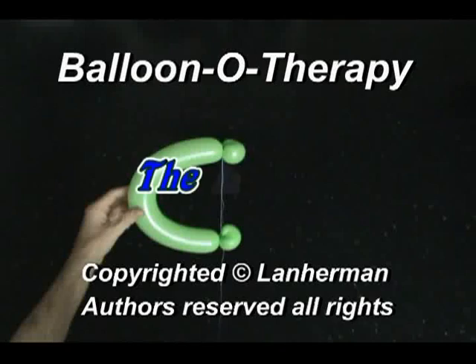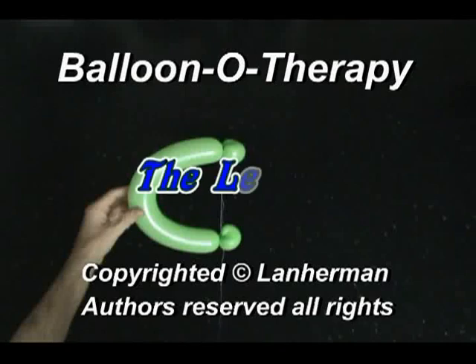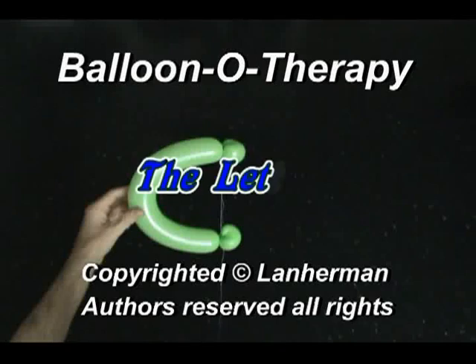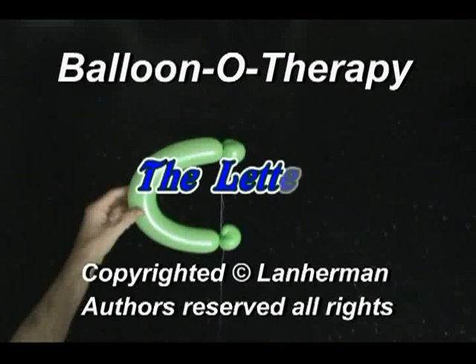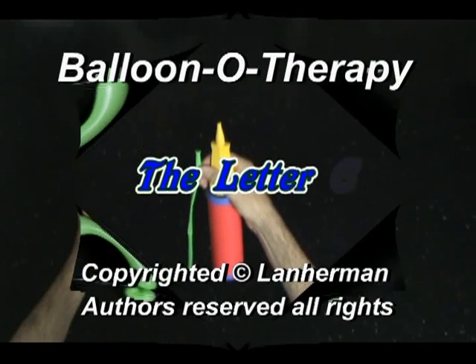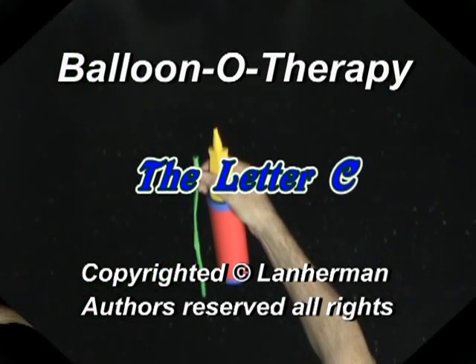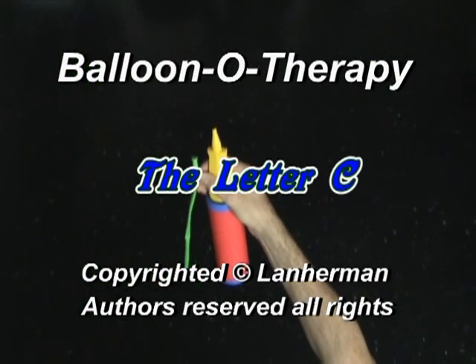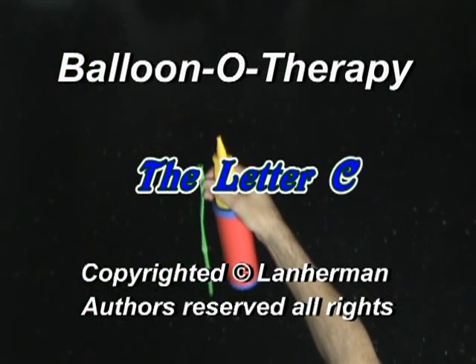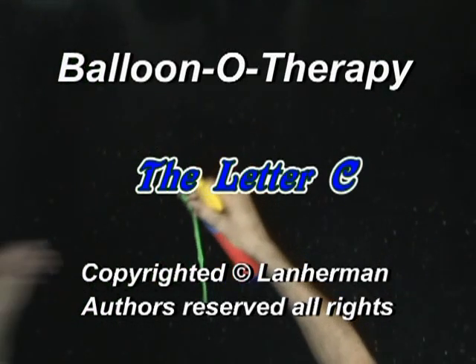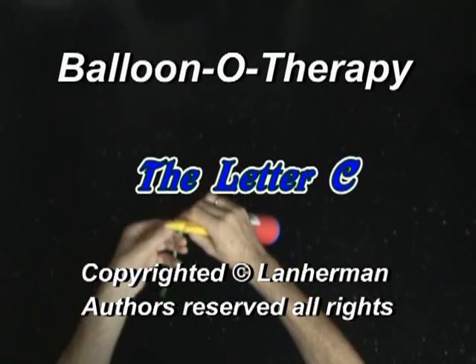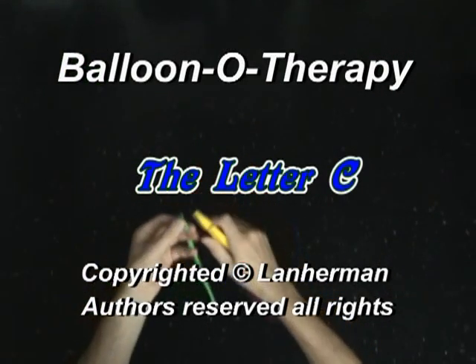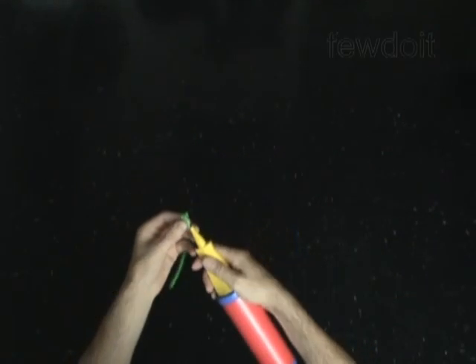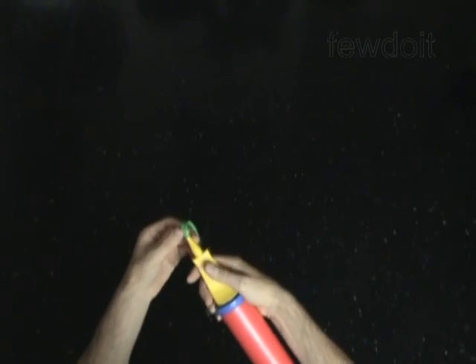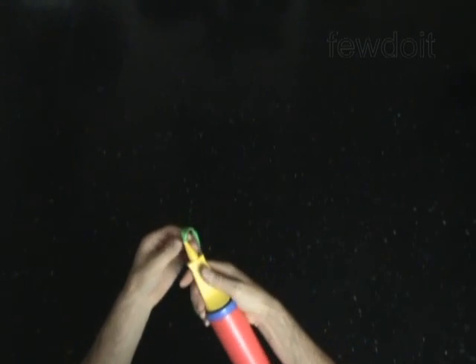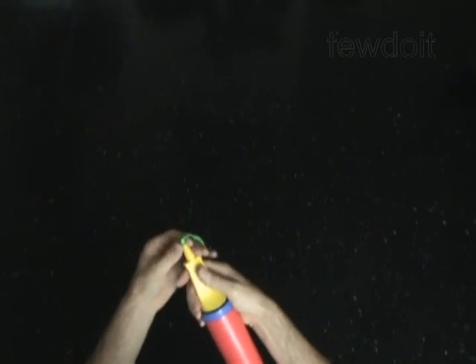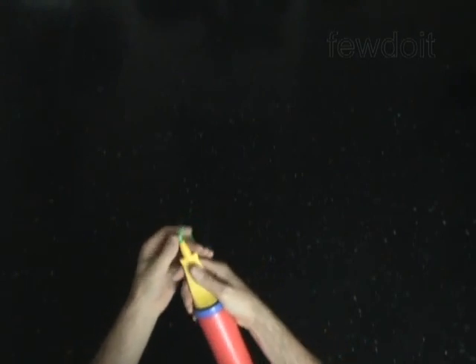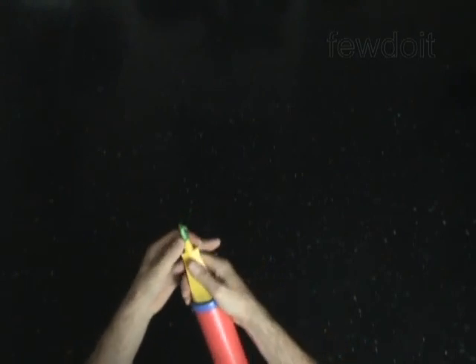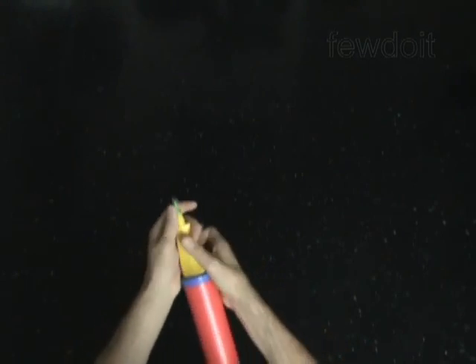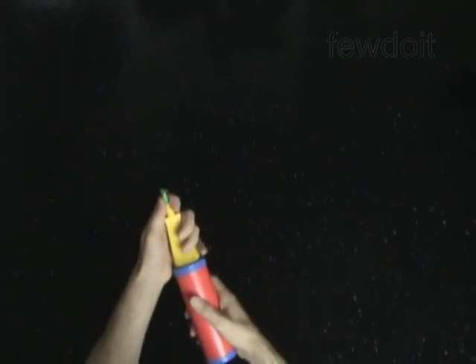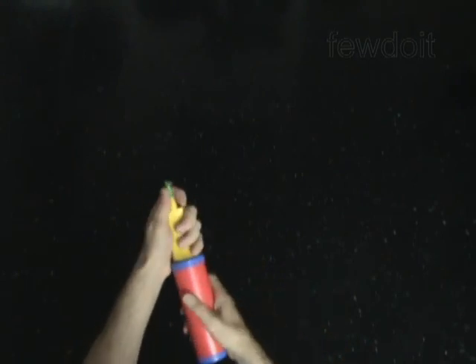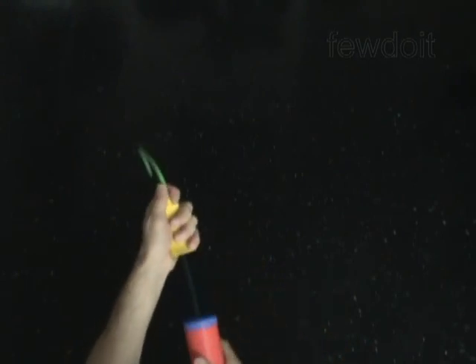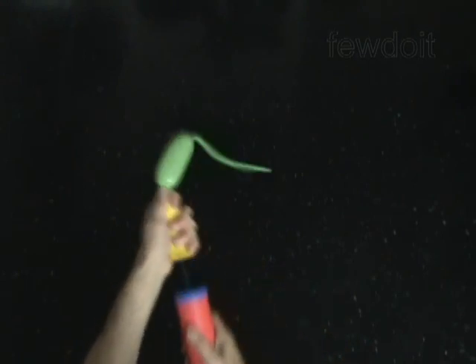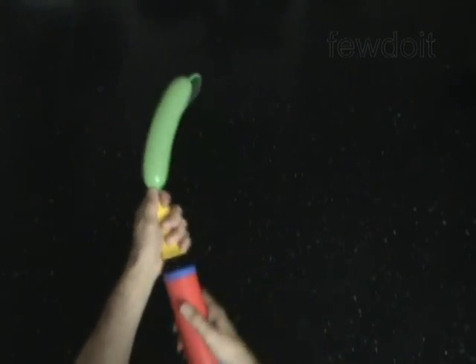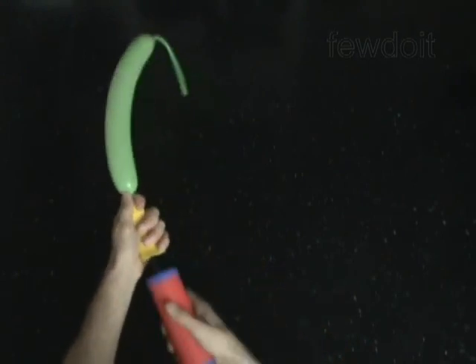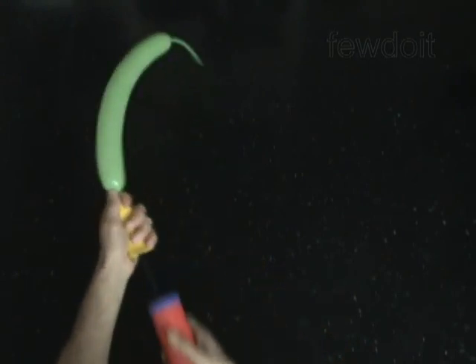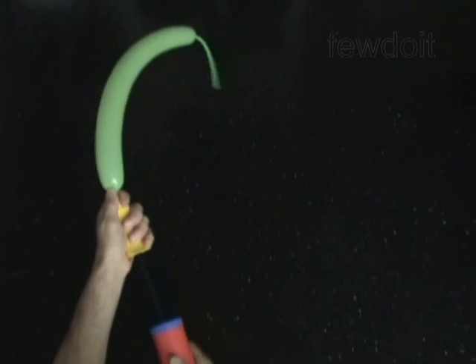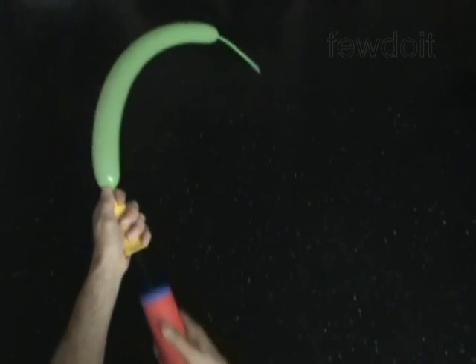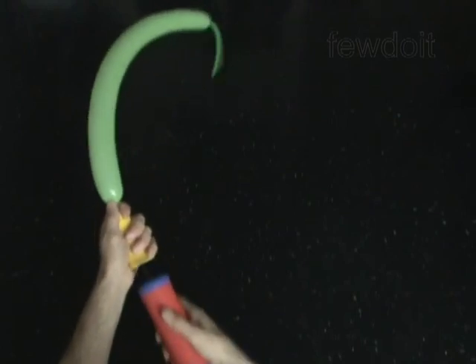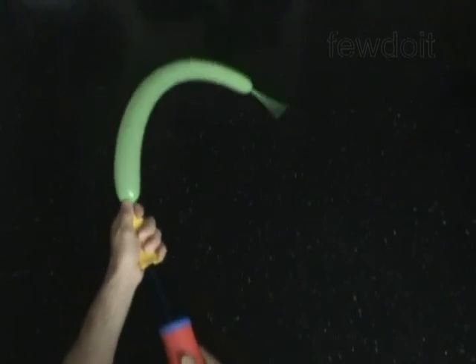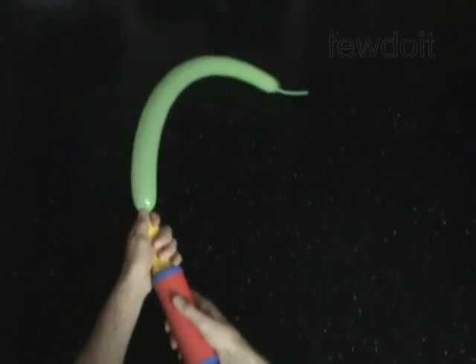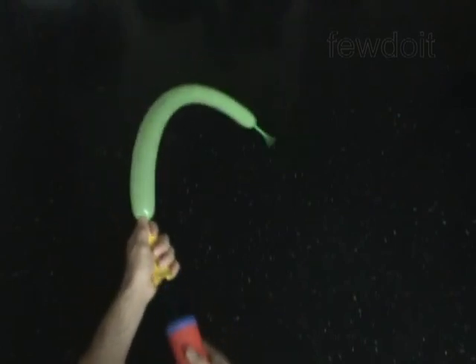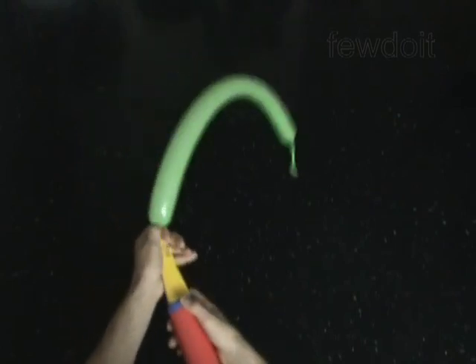Hello. We are going to make a letter C. Inflate a balloon leaving a 4-inch flat tail.